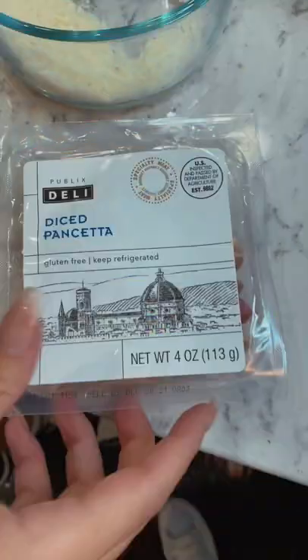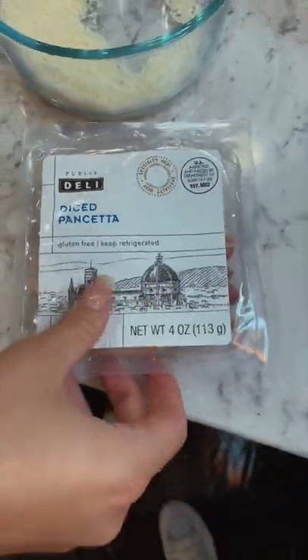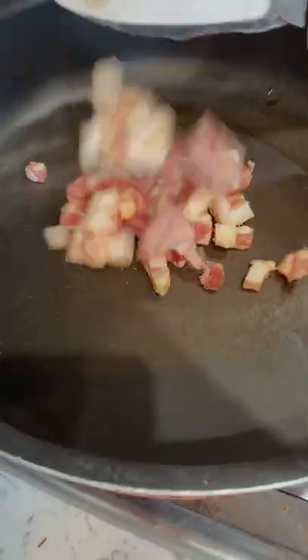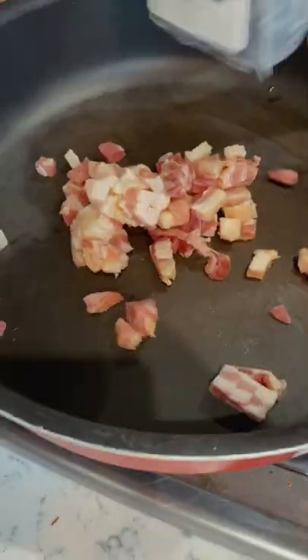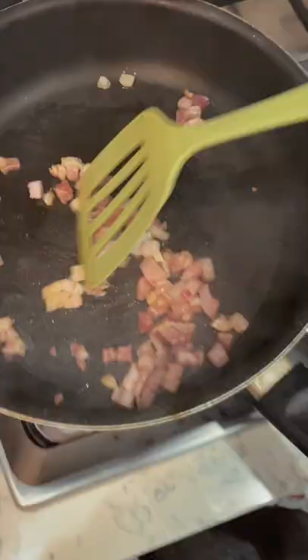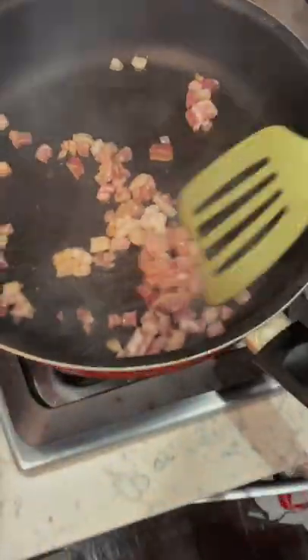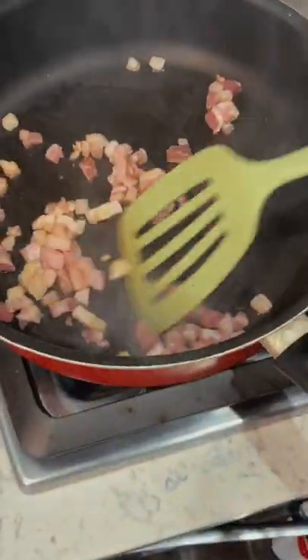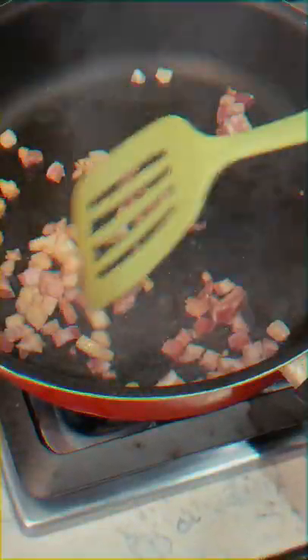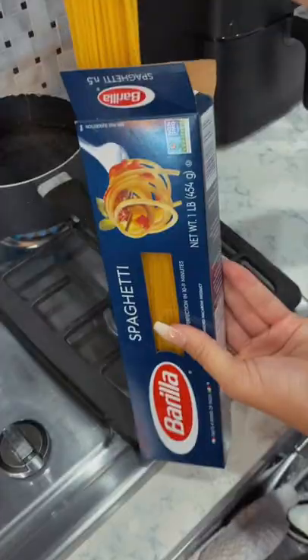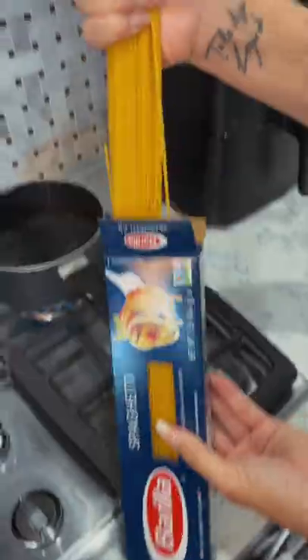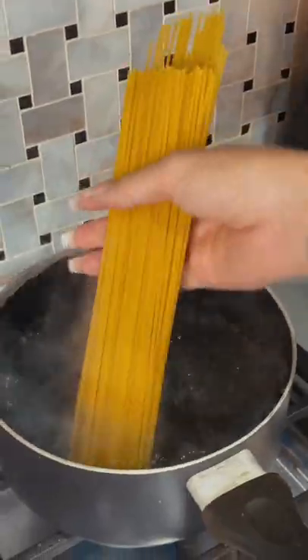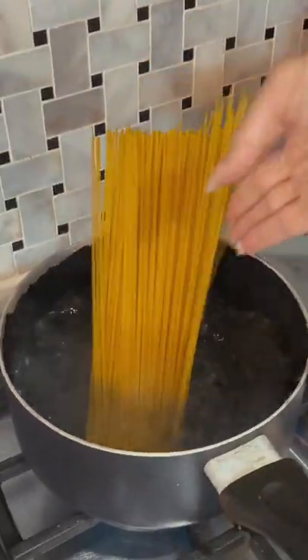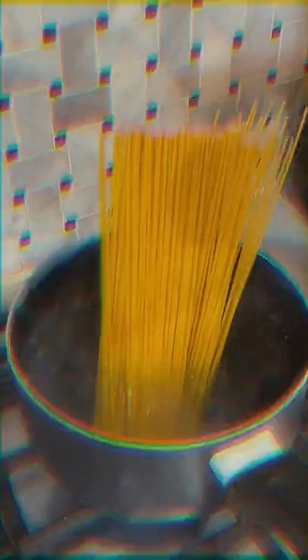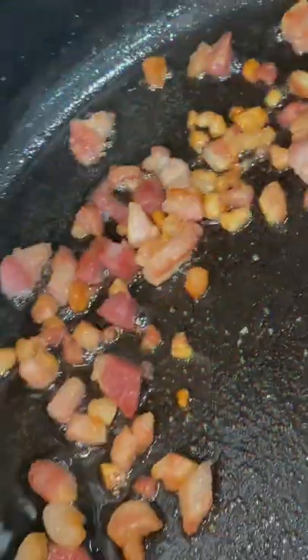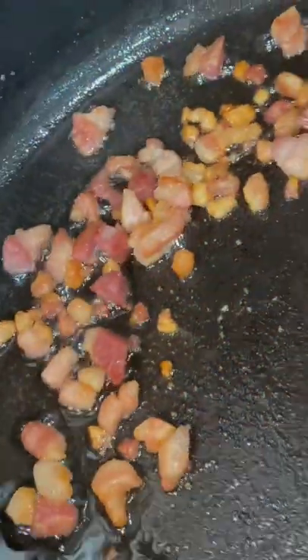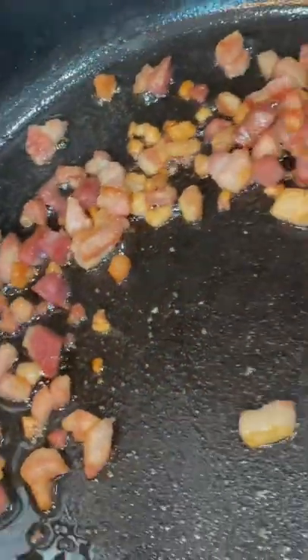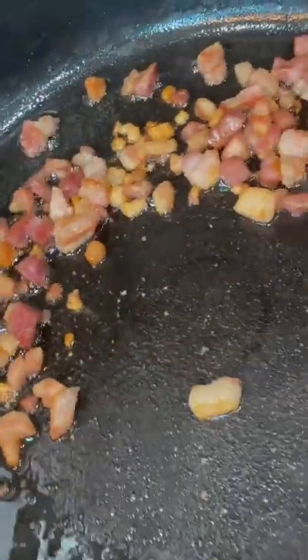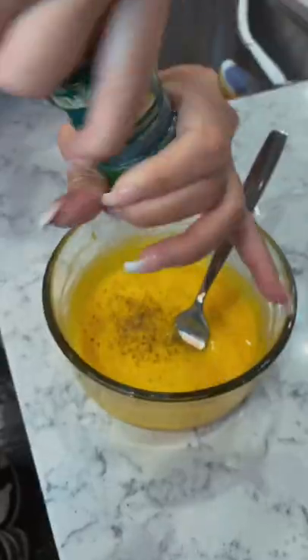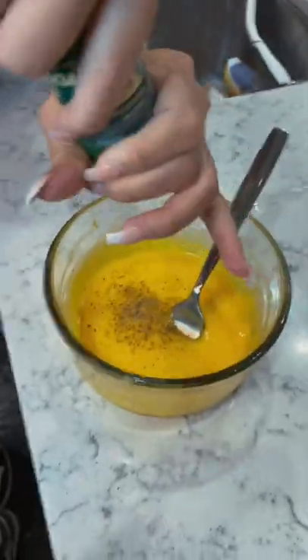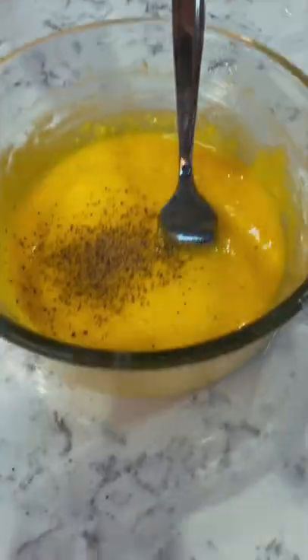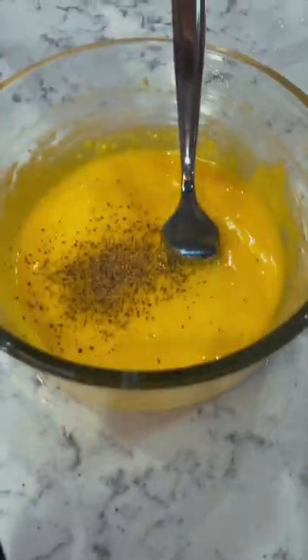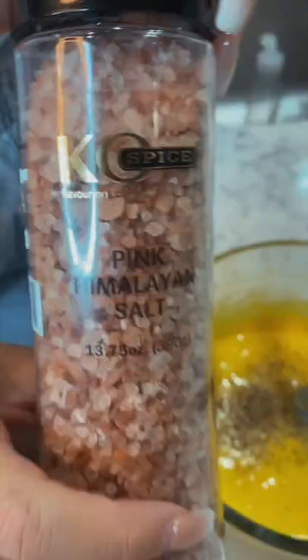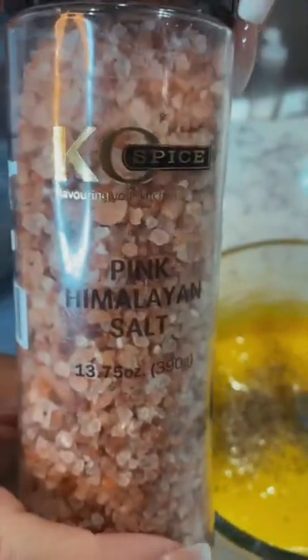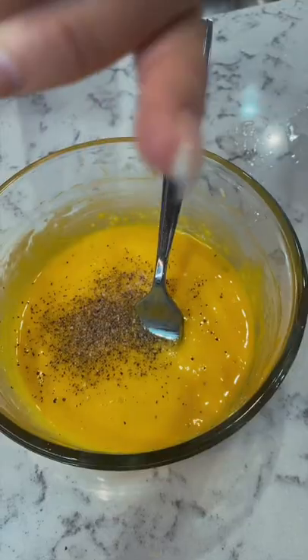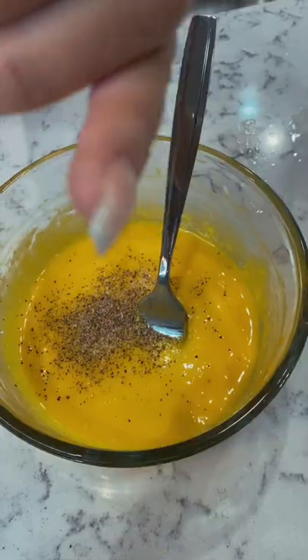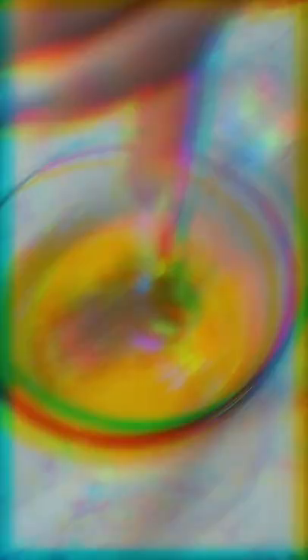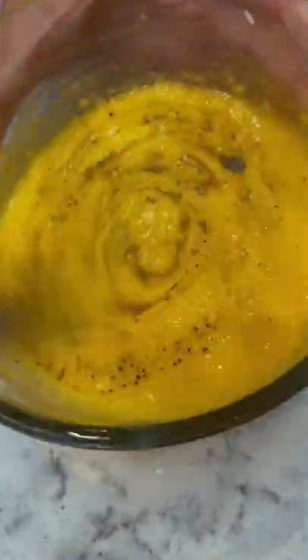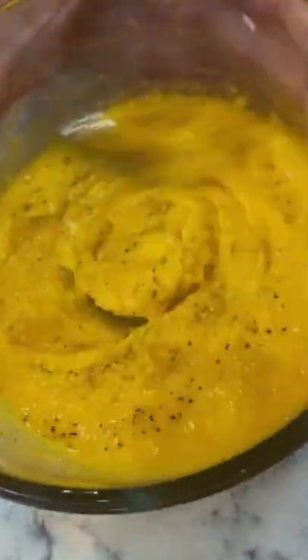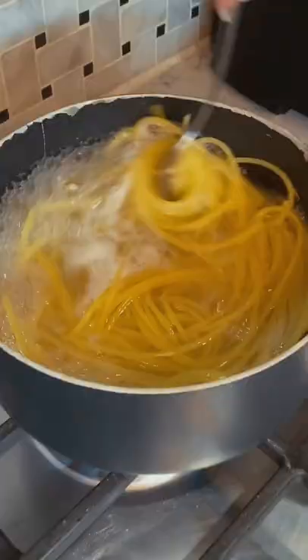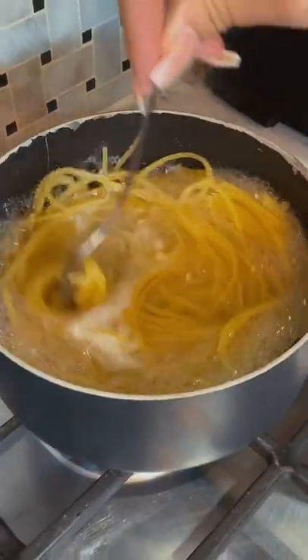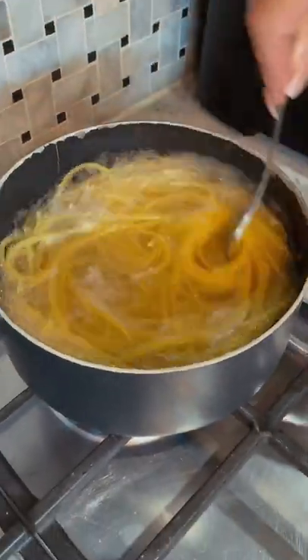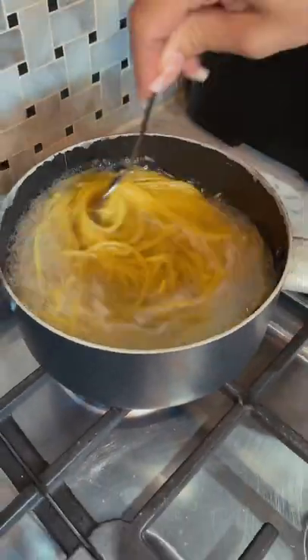Then we're gonna grab our diced pancetta and we're going to cook it on the stove. As we're doing that, we're gonna bring our pasta to a boil — and look at the brownness, the oiliness of that pancetta. We're gonna season our egg yolks with salt and pepper and whisk it around.